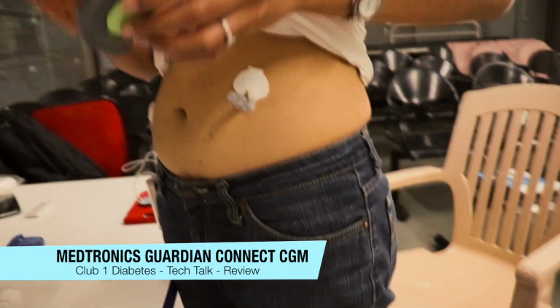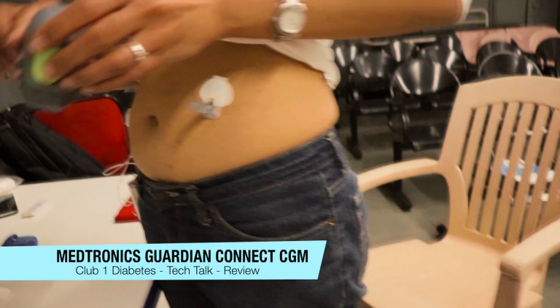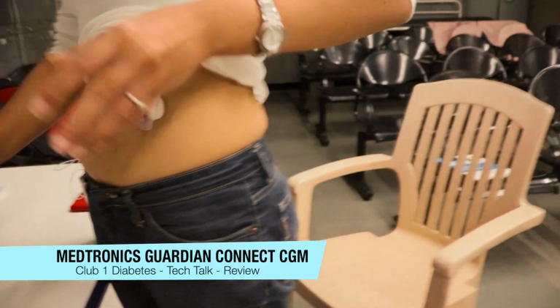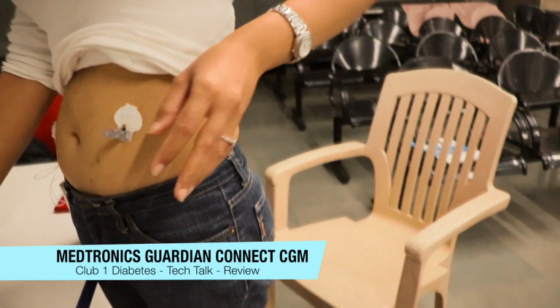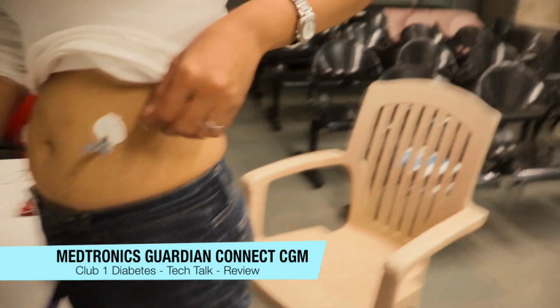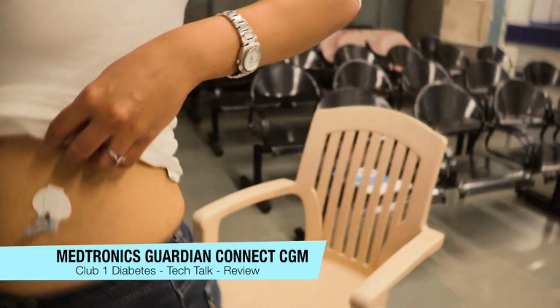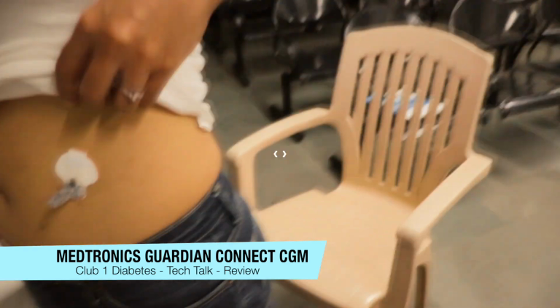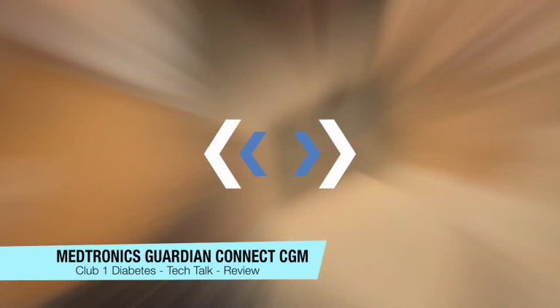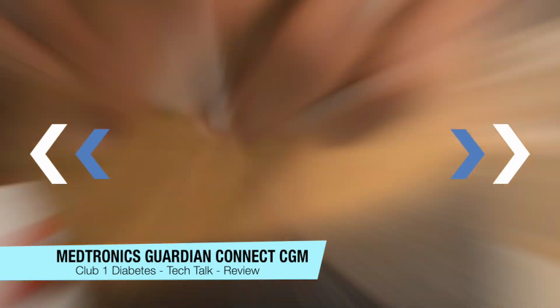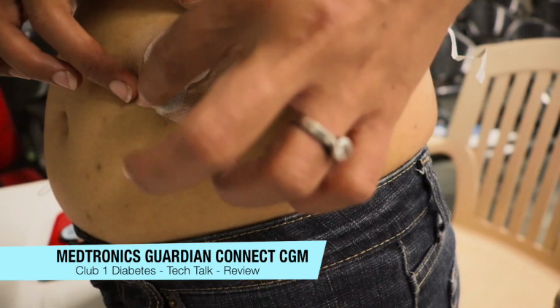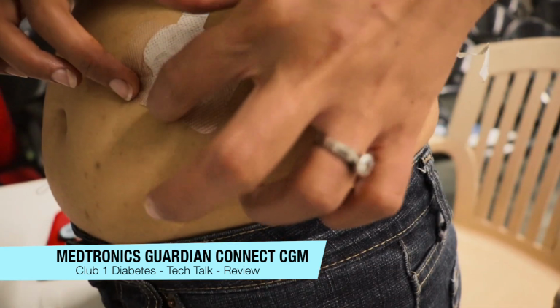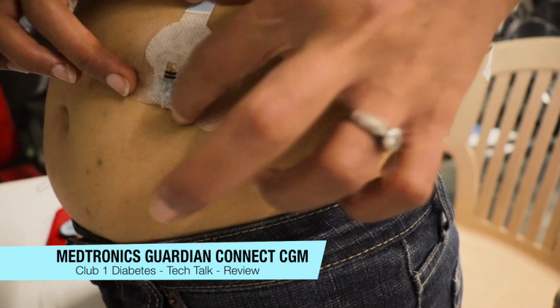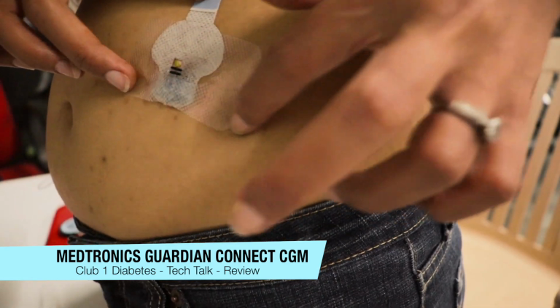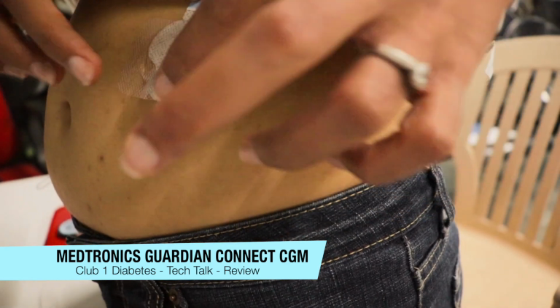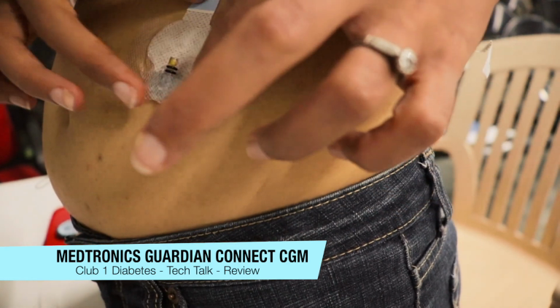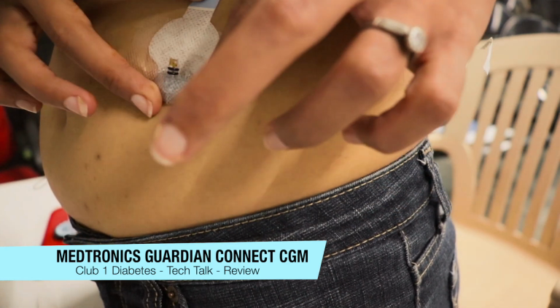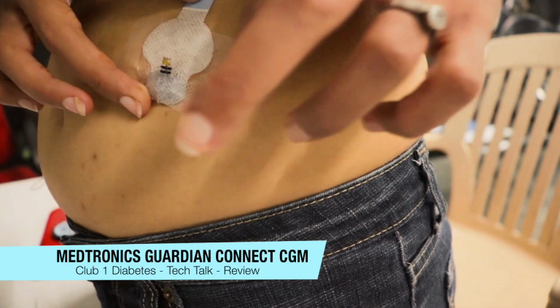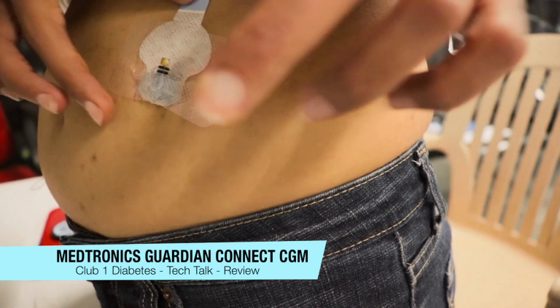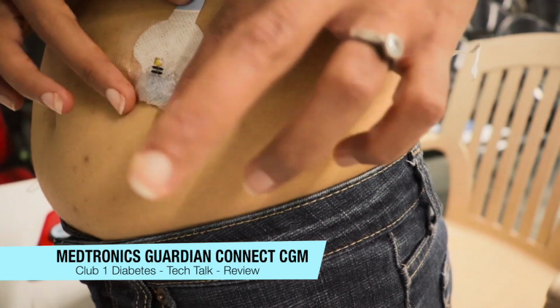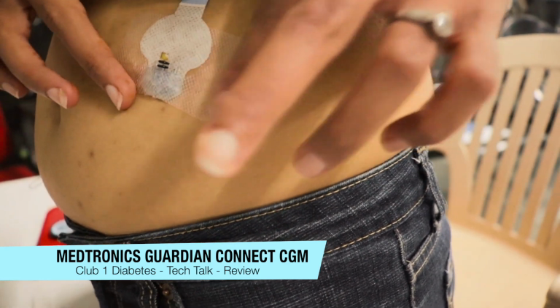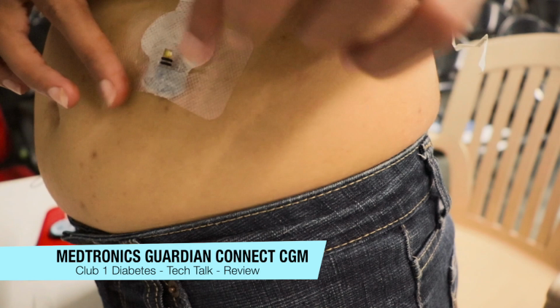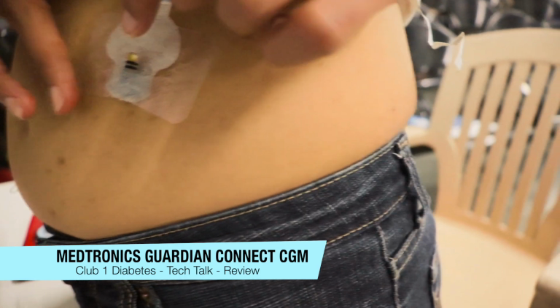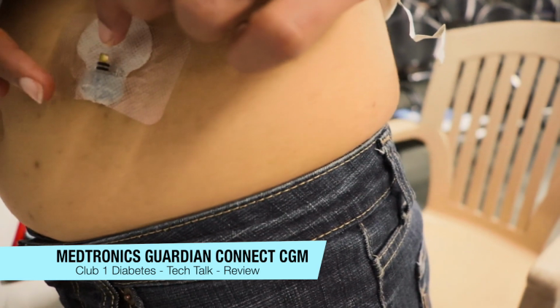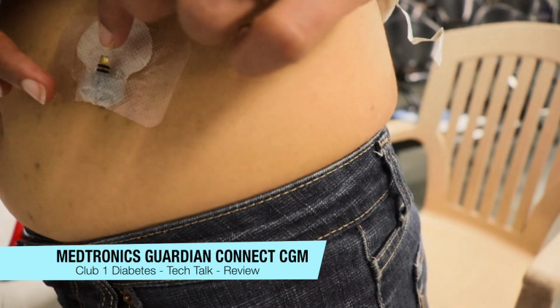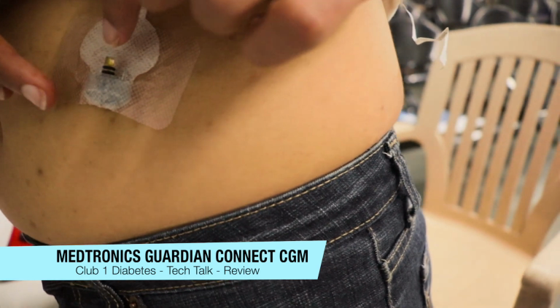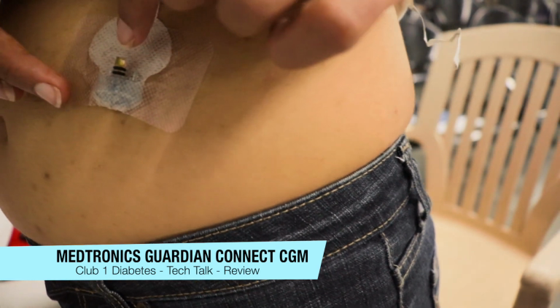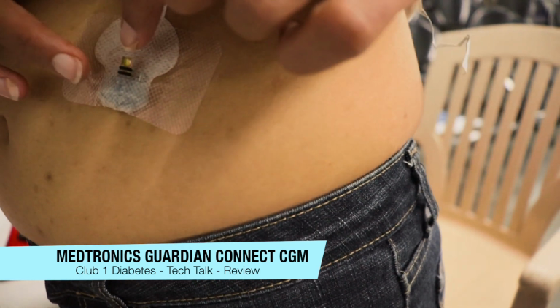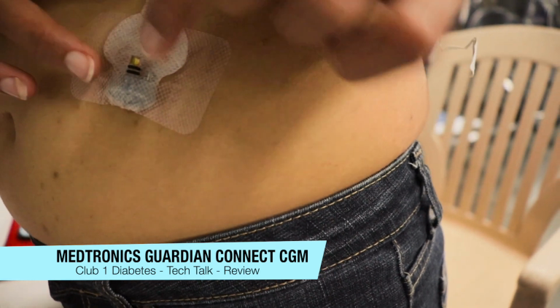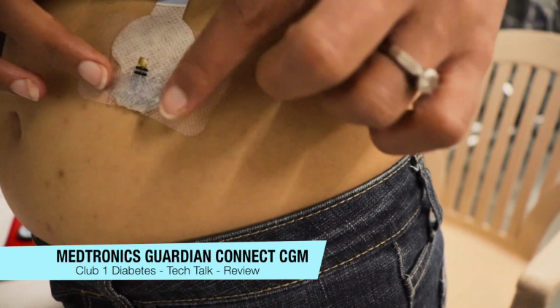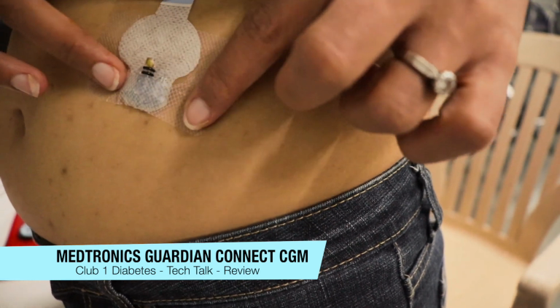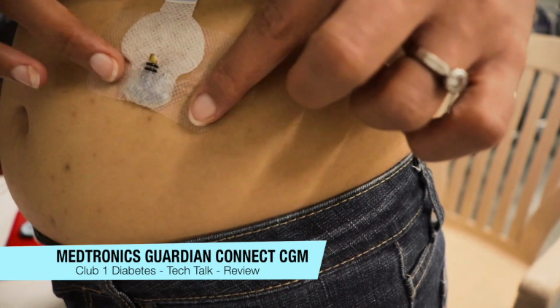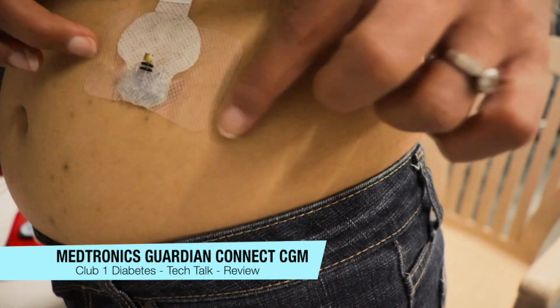The only annoying part though is the false alarms that might confuse you. So it's best to check with a glucometer when you're in doubt.